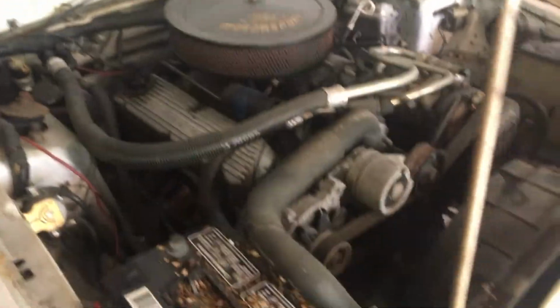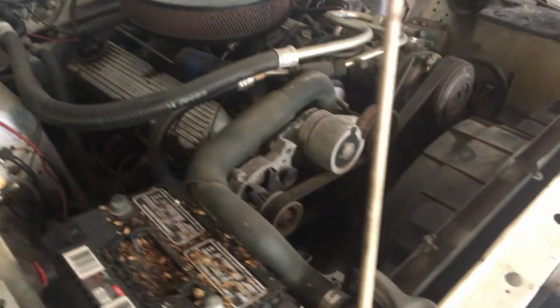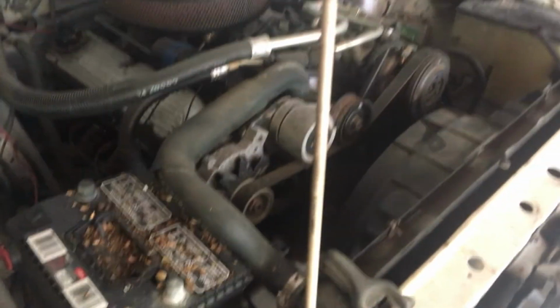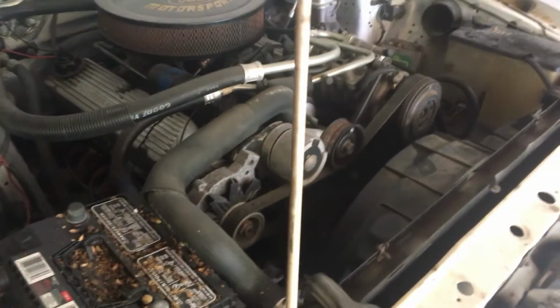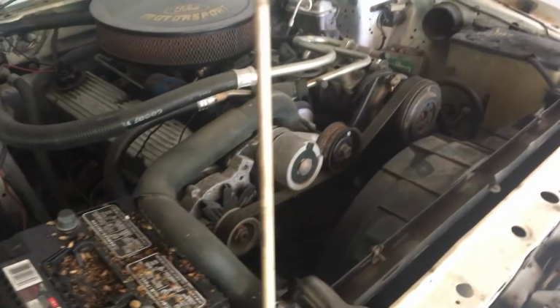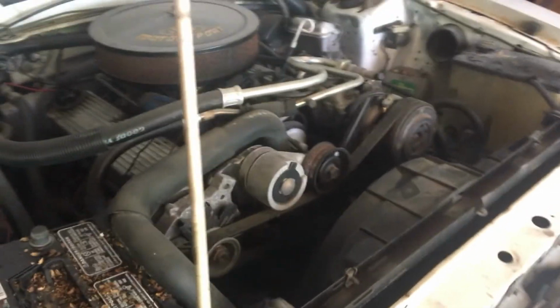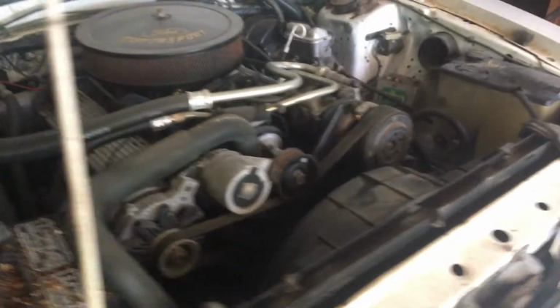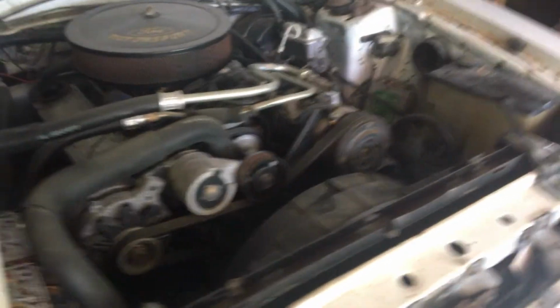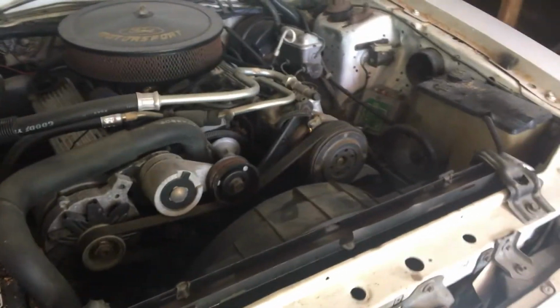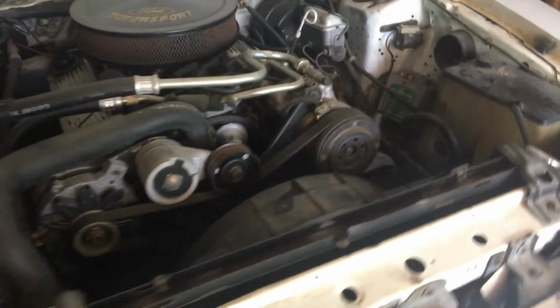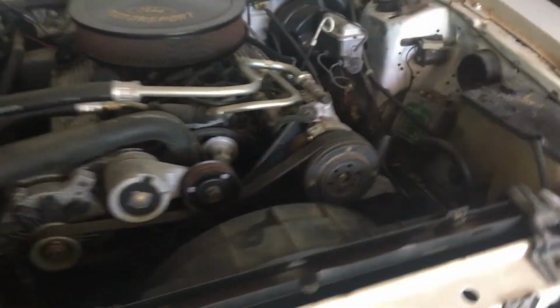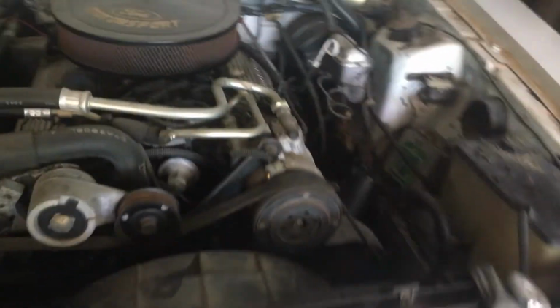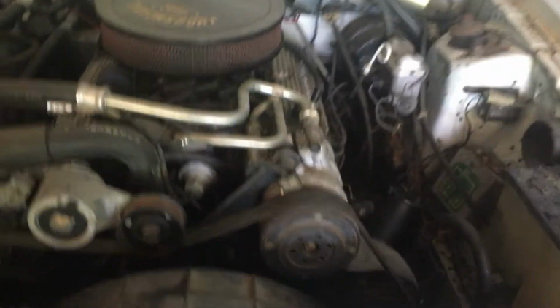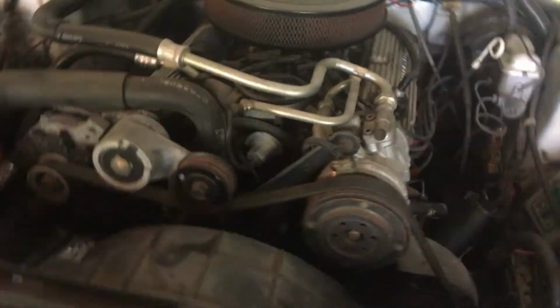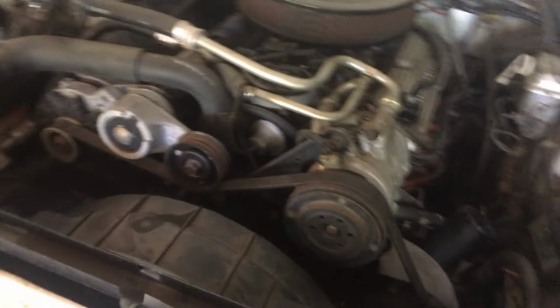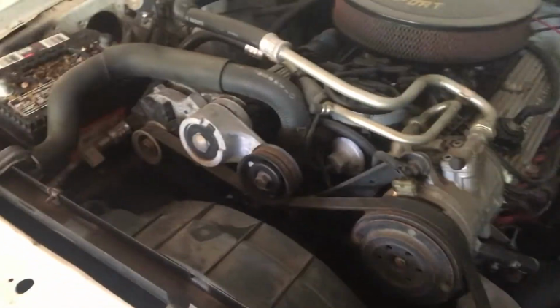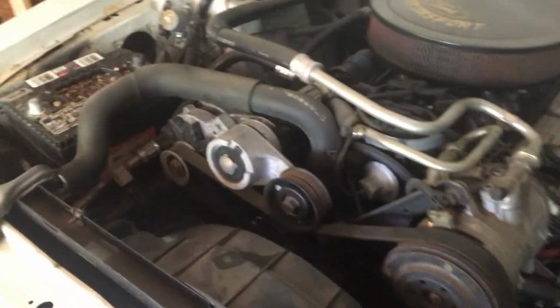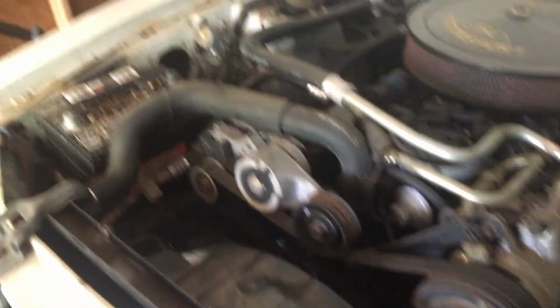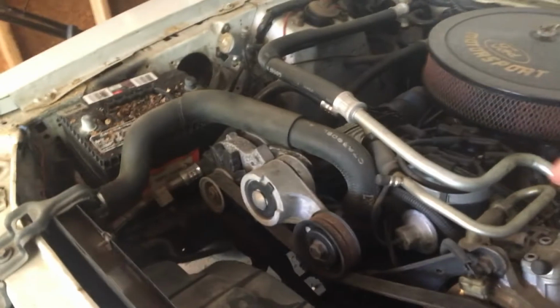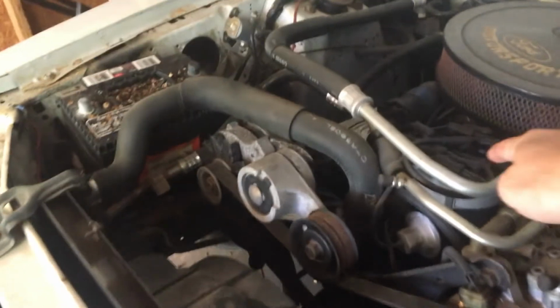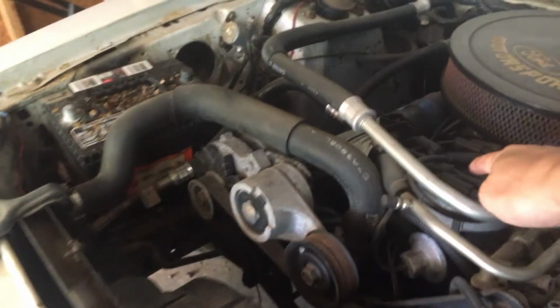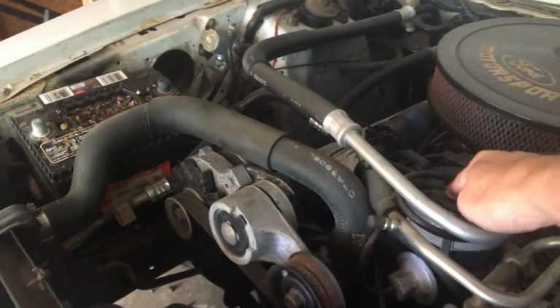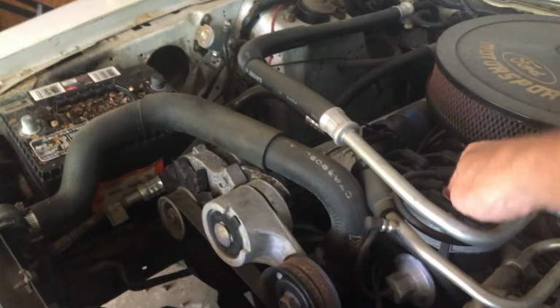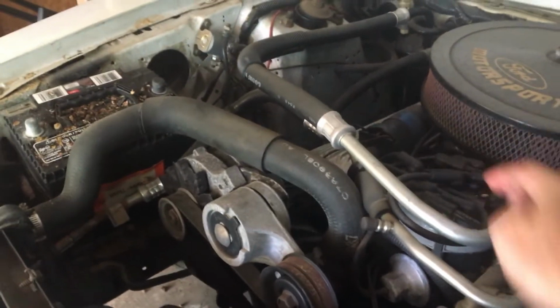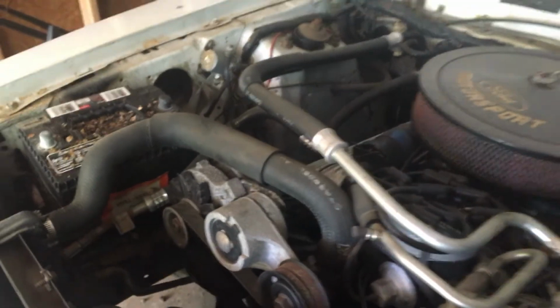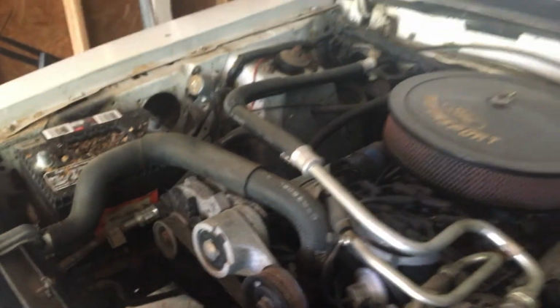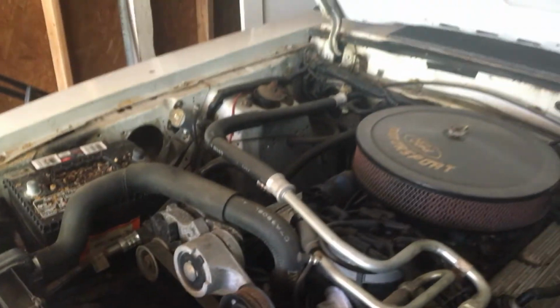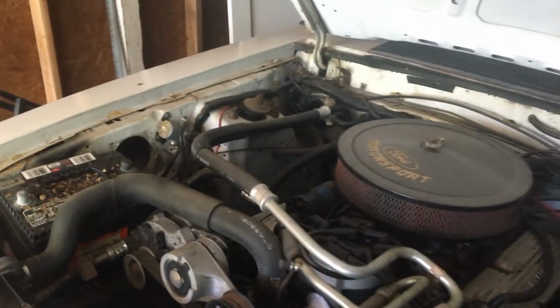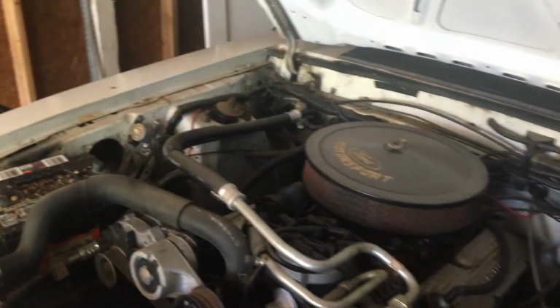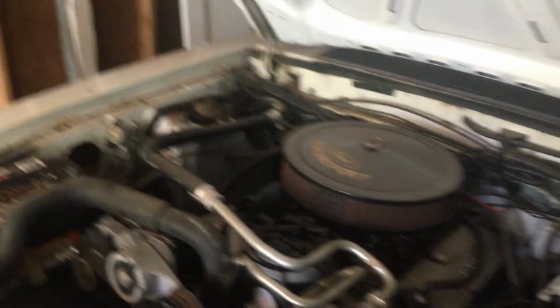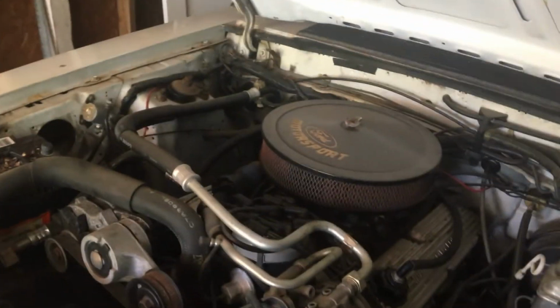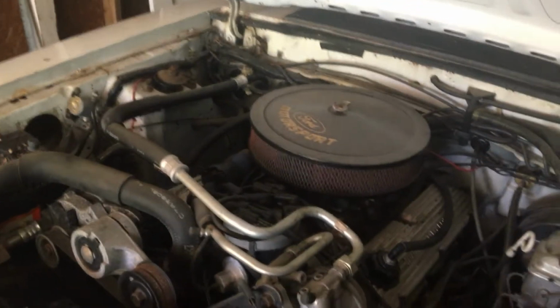The thing I like about the Ford is this is in the front — the distributor's in the front. Easy to get to.